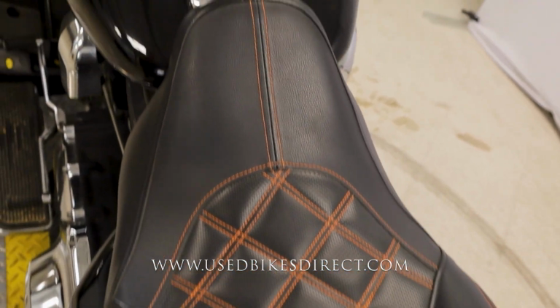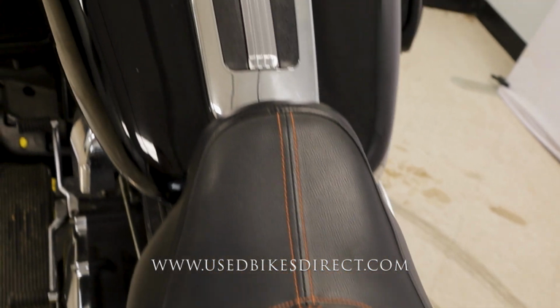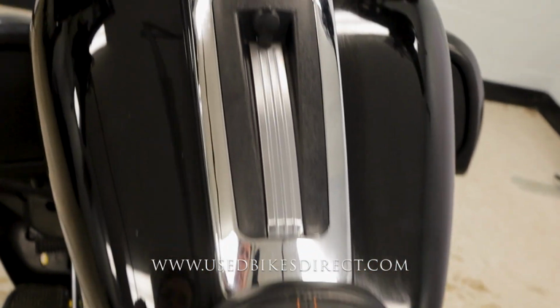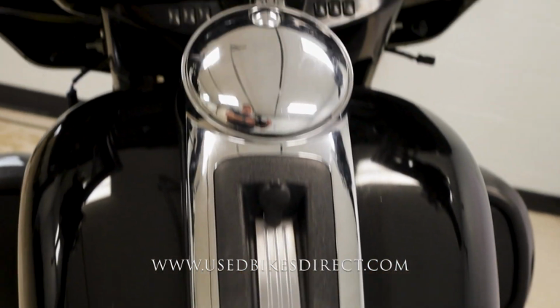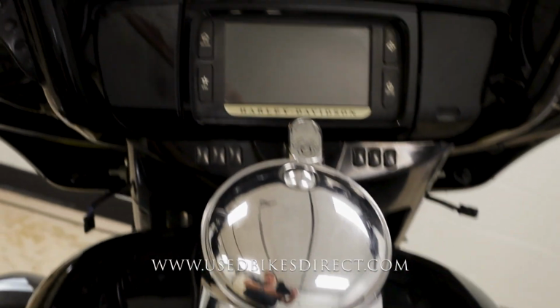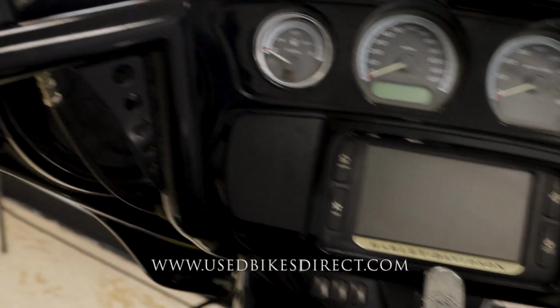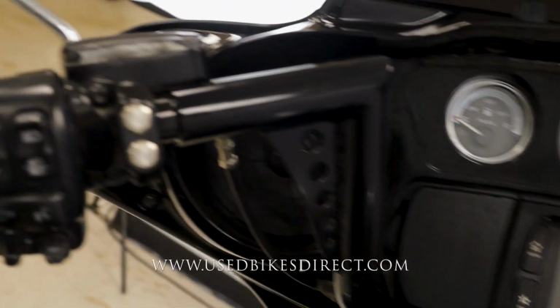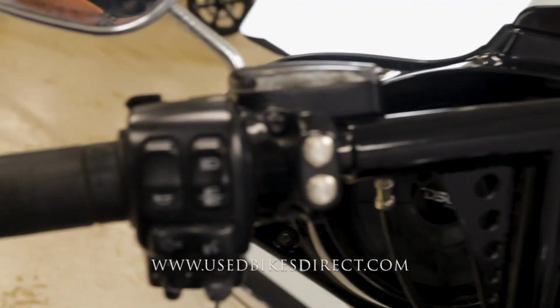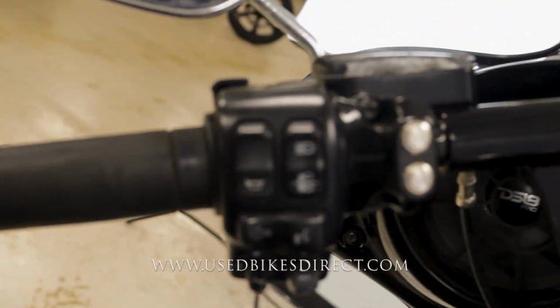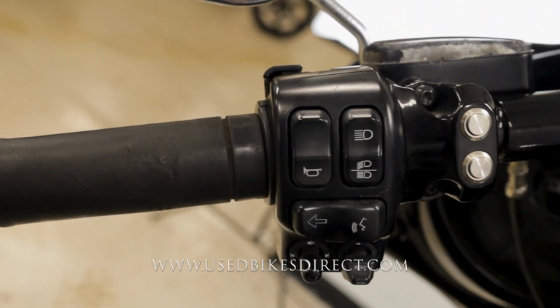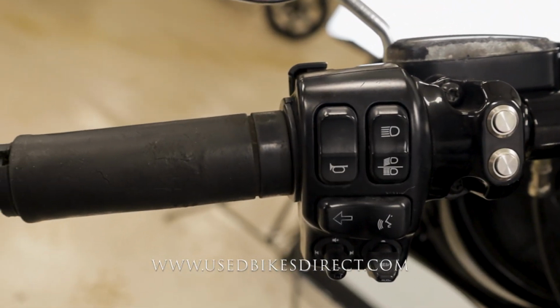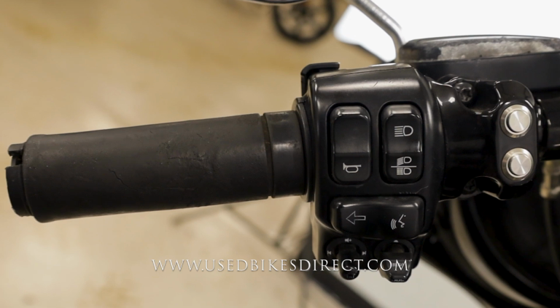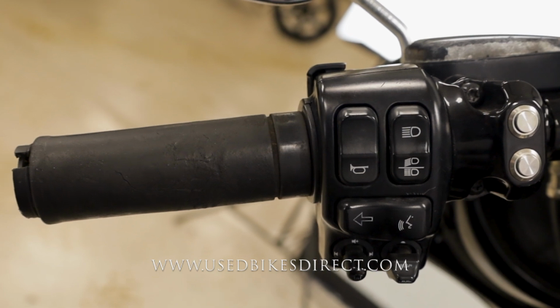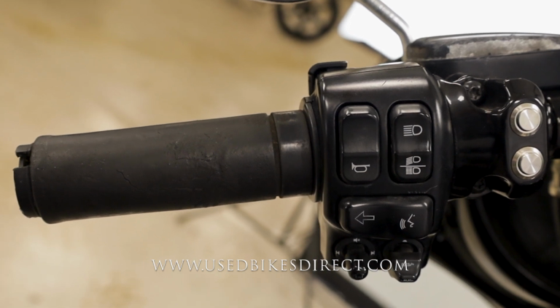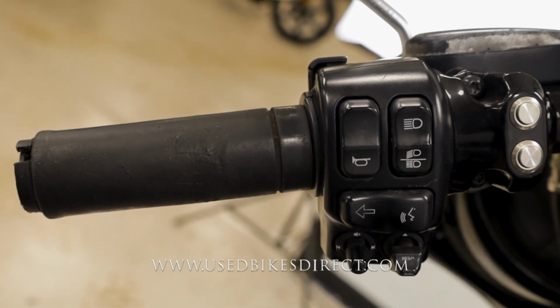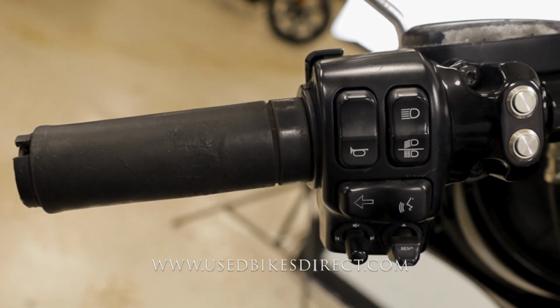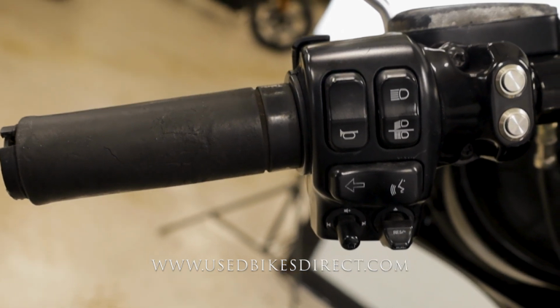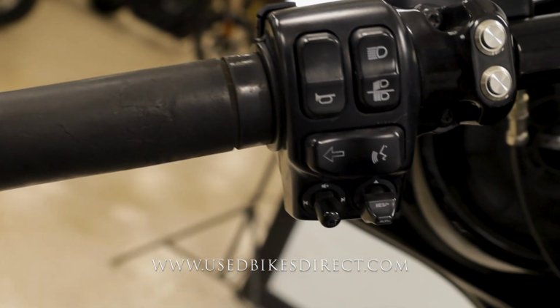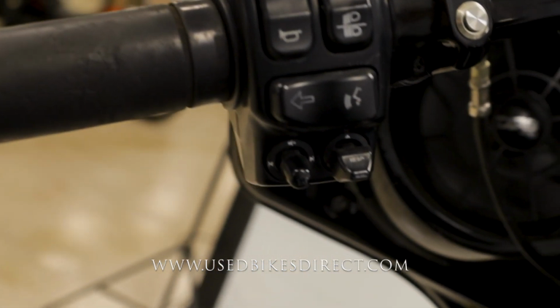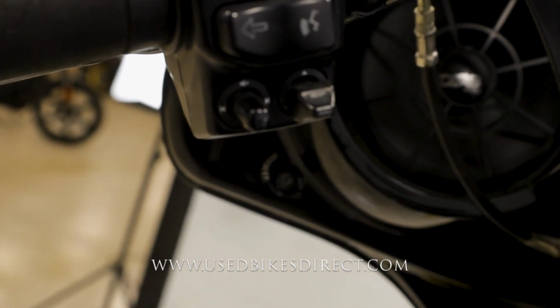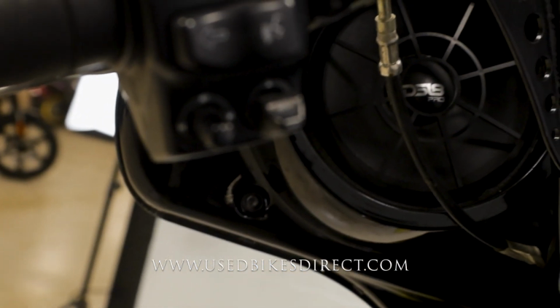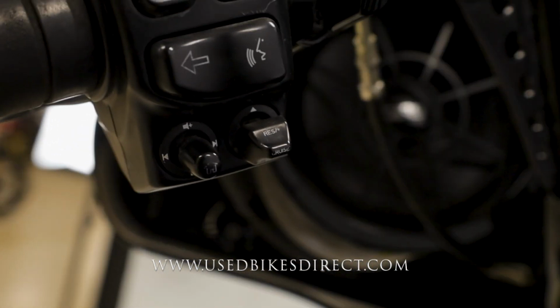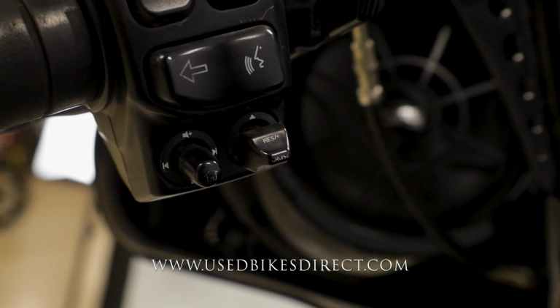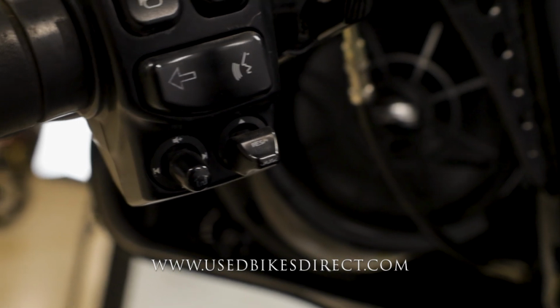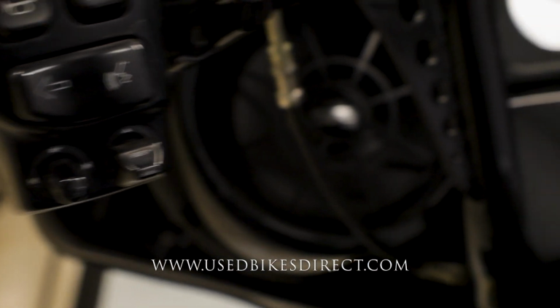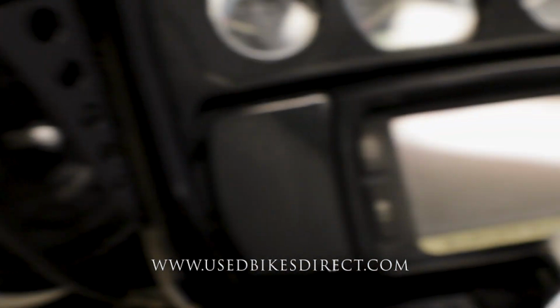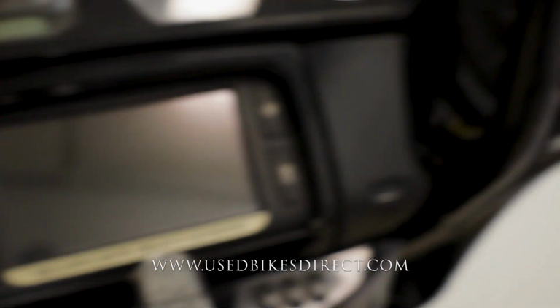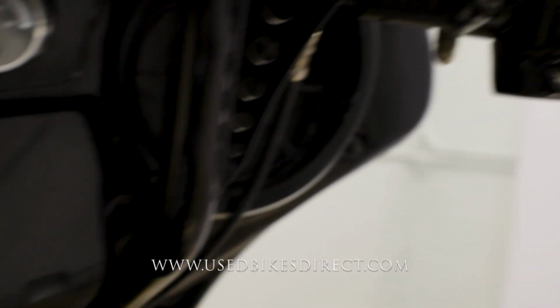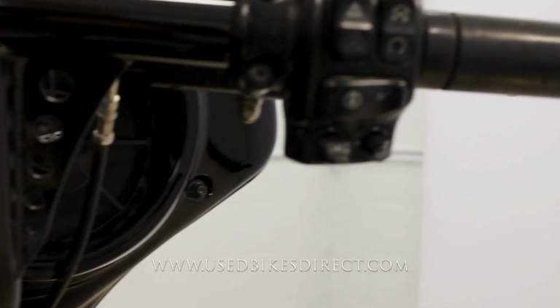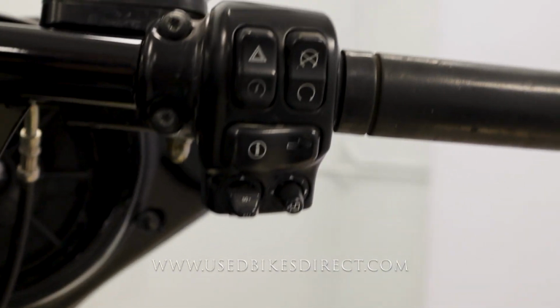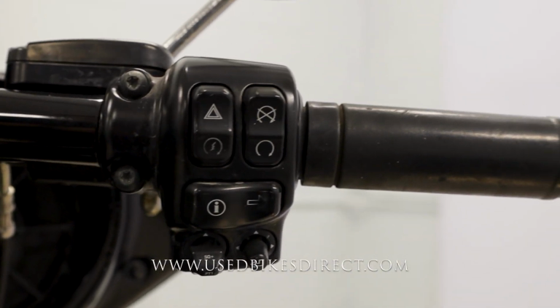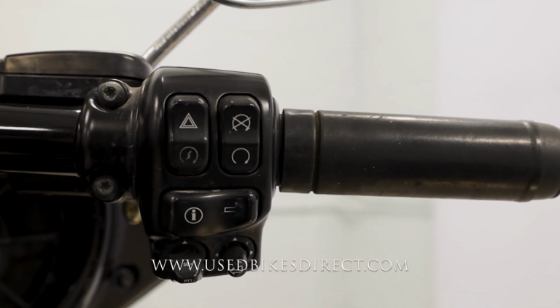On the left-hand side you have the usual headlight, left turn signal, and horn. Underneath that you also have those audio control toggles and cruise control toggle. Sweeping over to the right, you have your kill switch, starter button, right turn signal, and four-way emergency flashers with some additional menu controls as well.